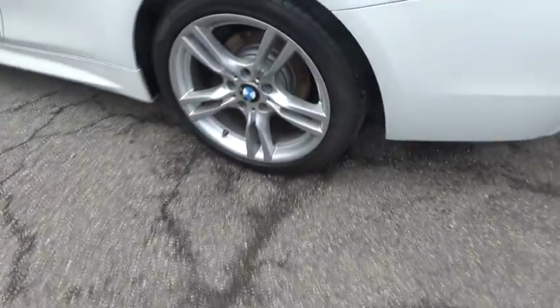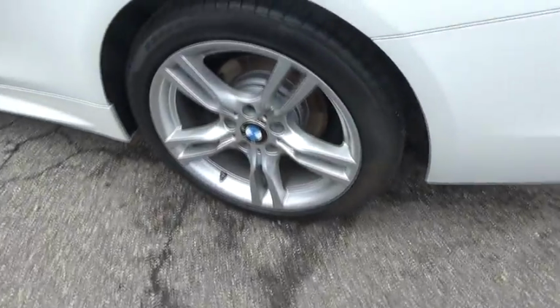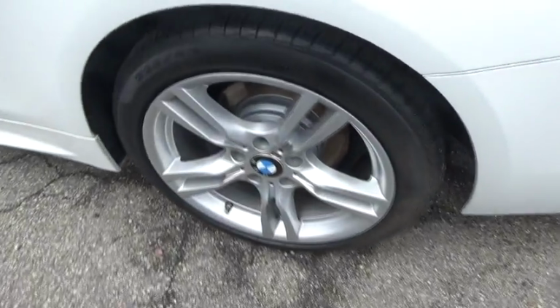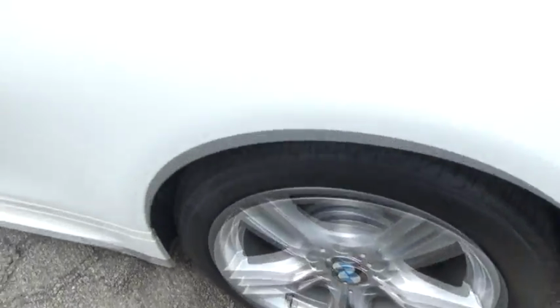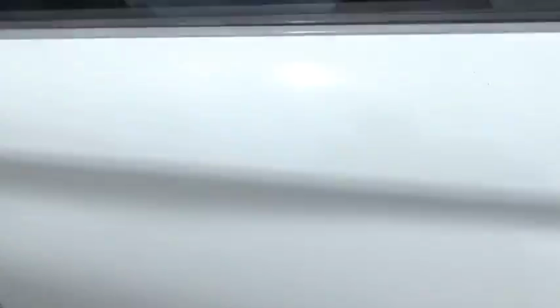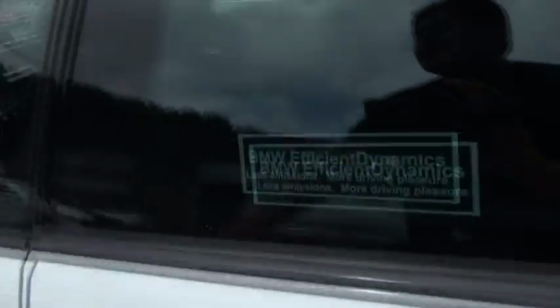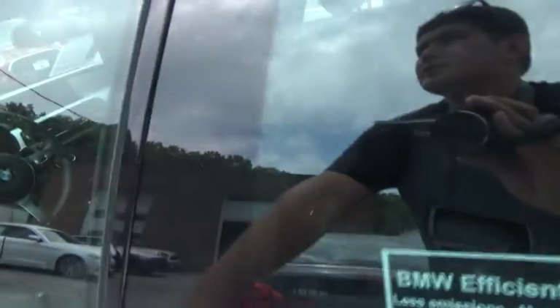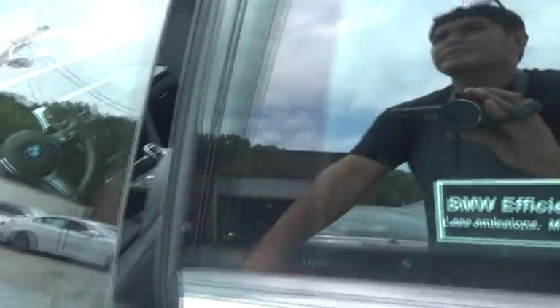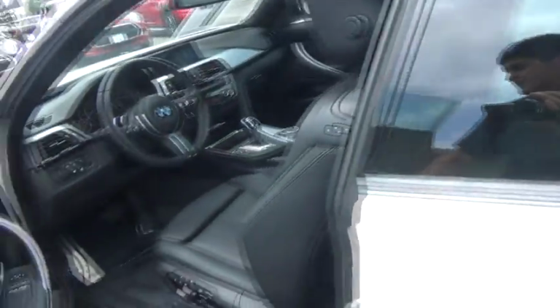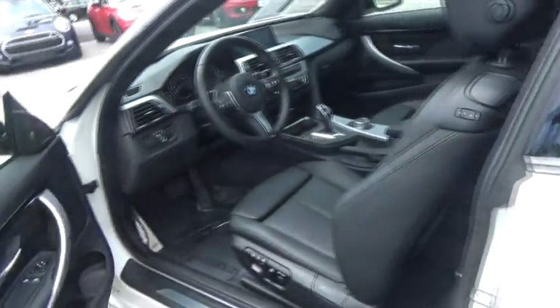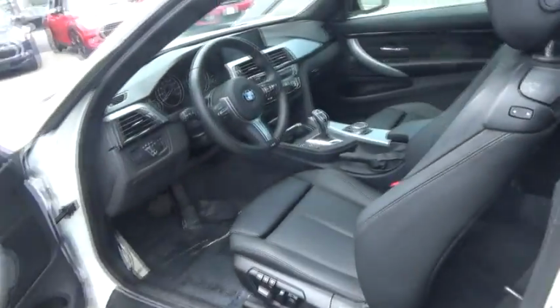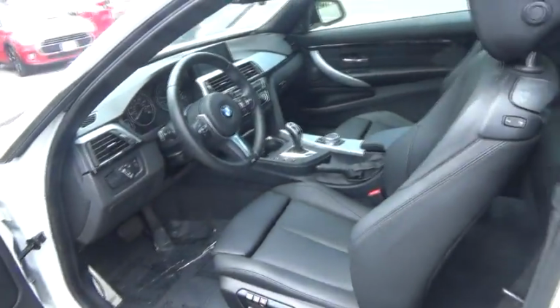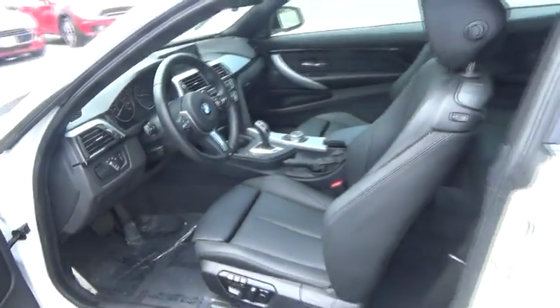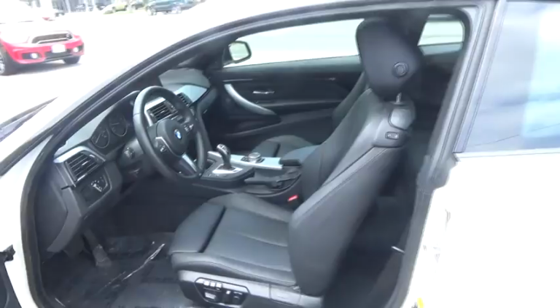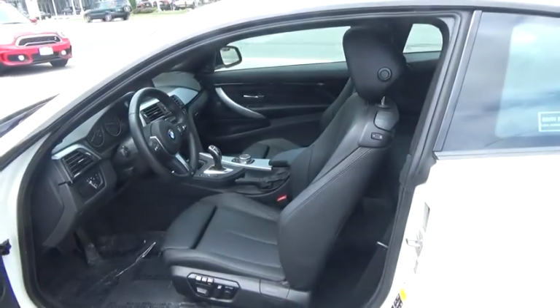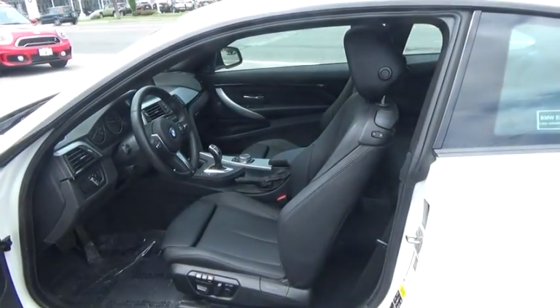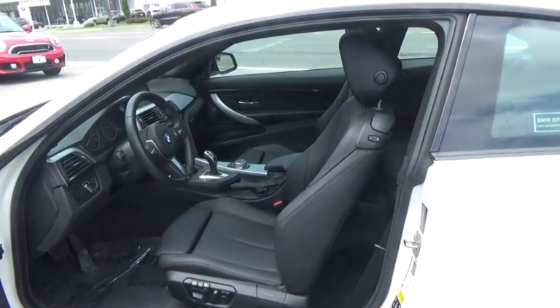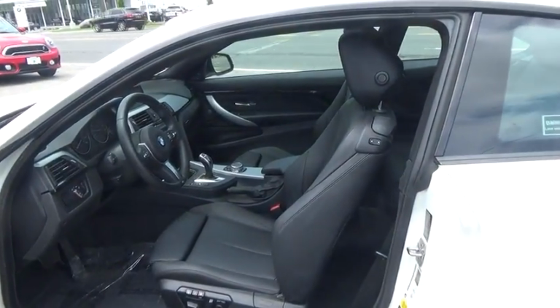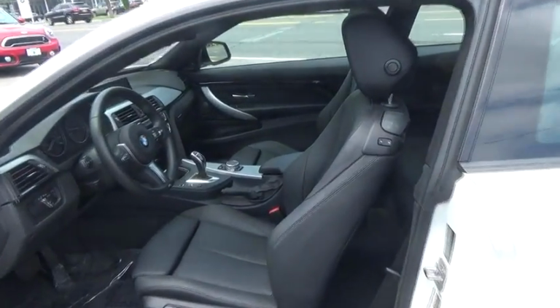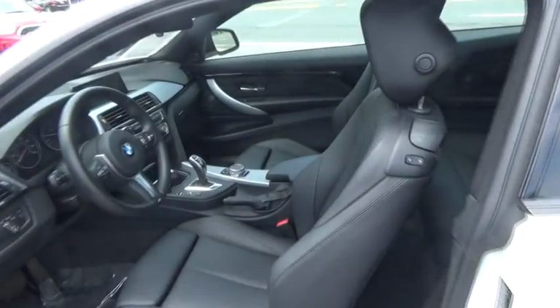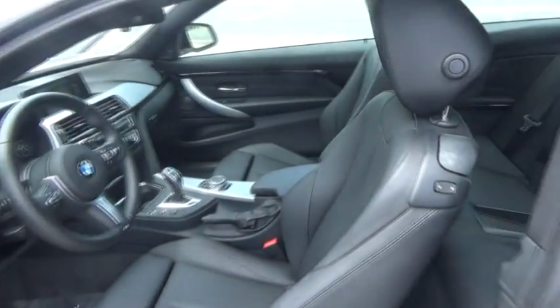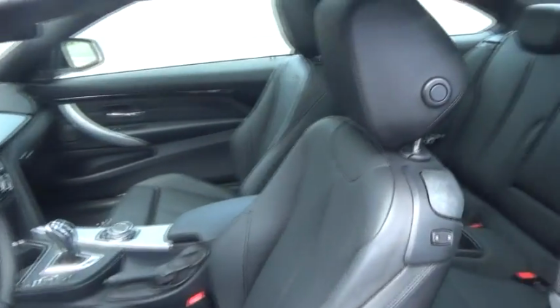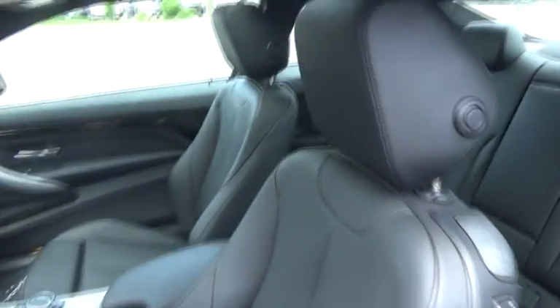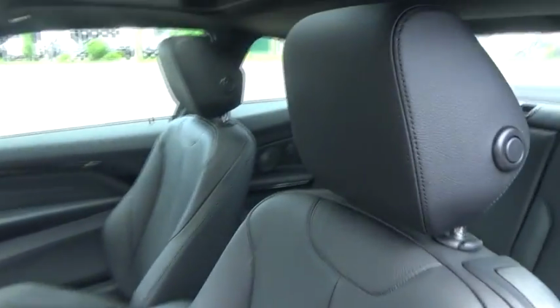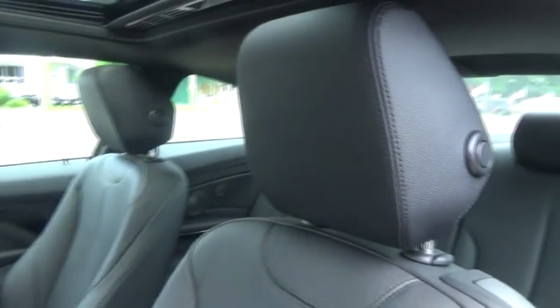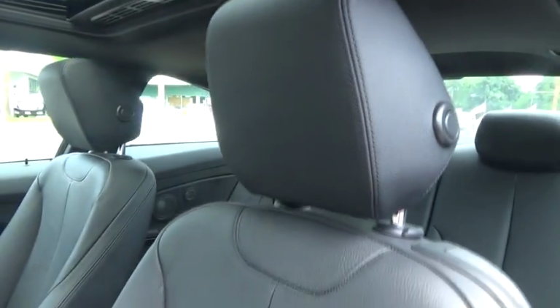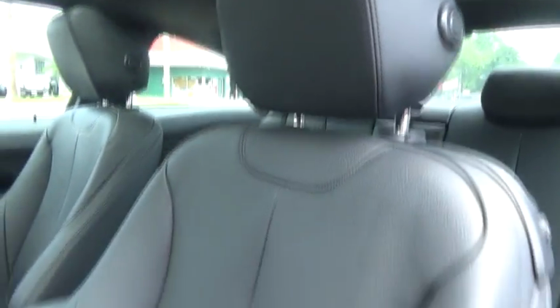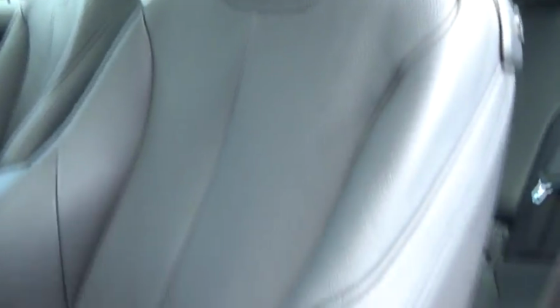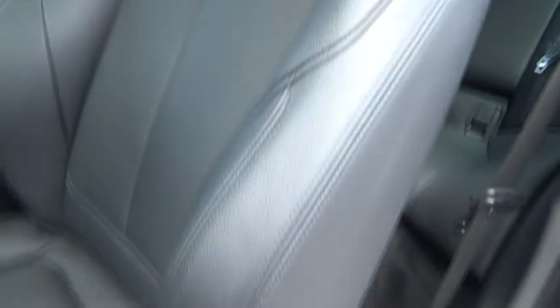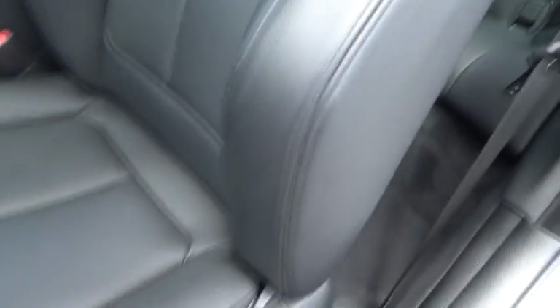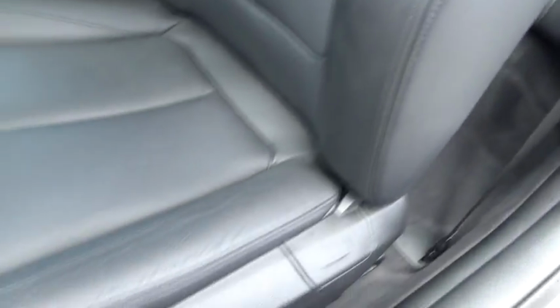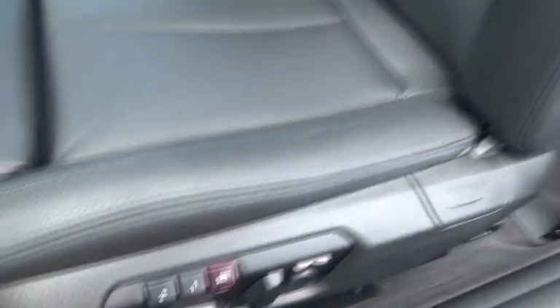Adjustable steering wheel, aluminum wheels, keyless start, cruise control, auto-dimming rear-view mirror, floor mats, four-wheel disc brakes, AM-FM stereo radio, universal garage door opener.